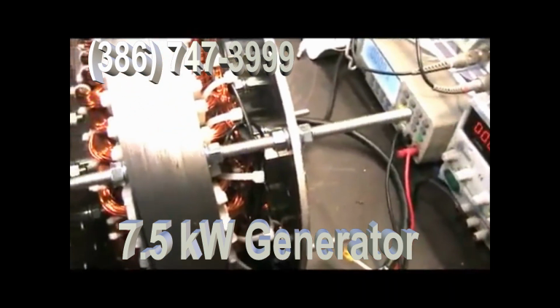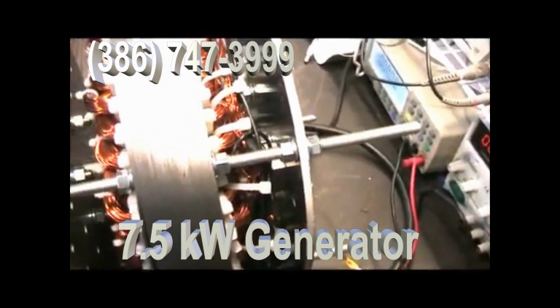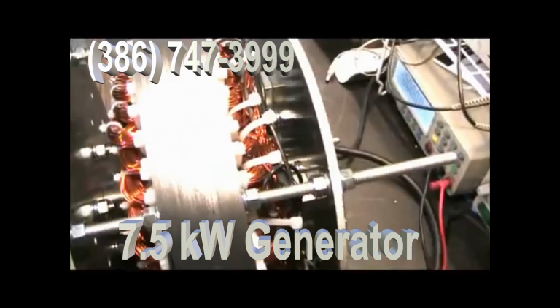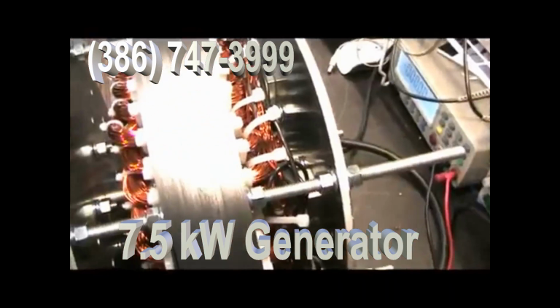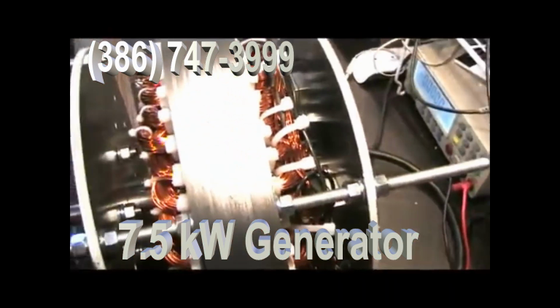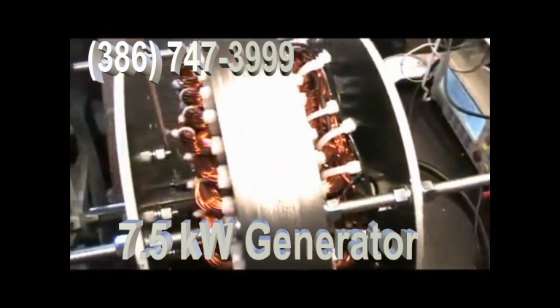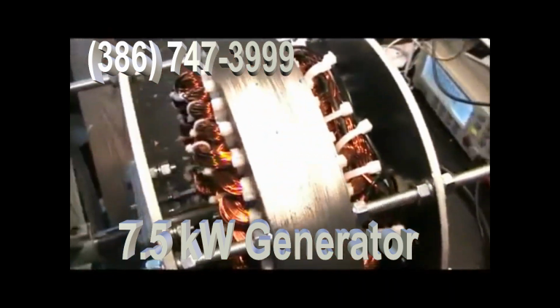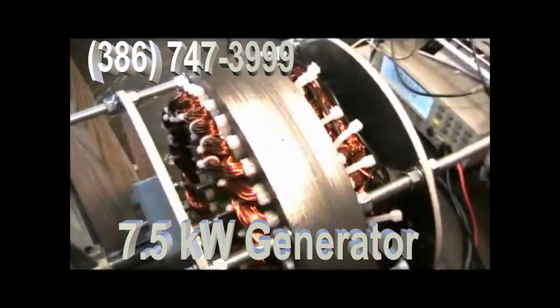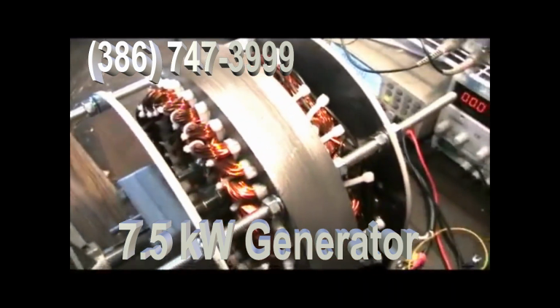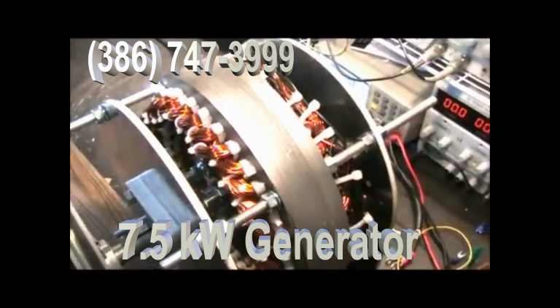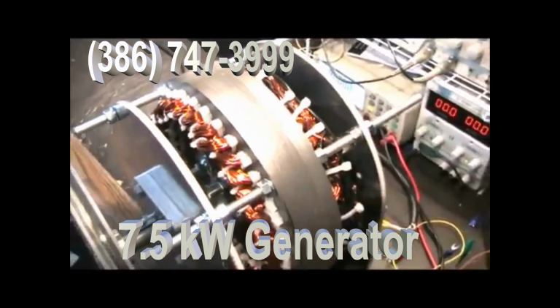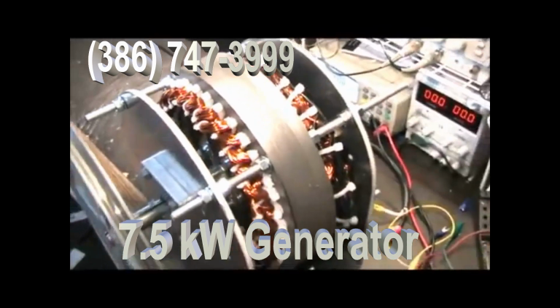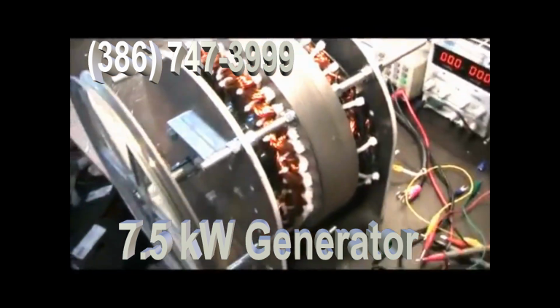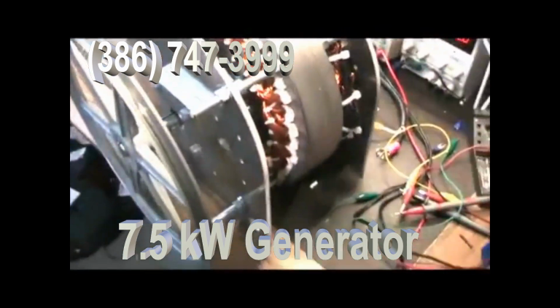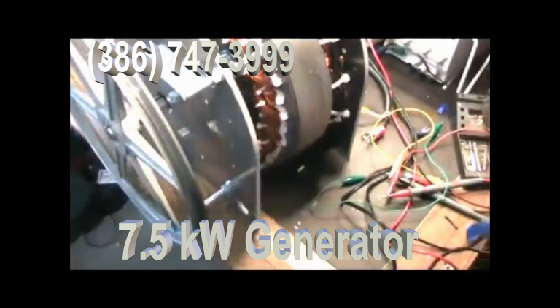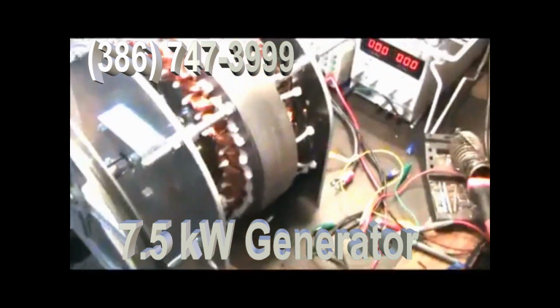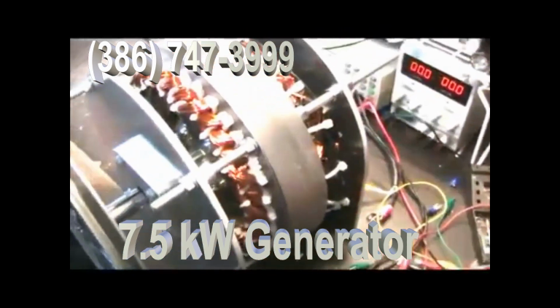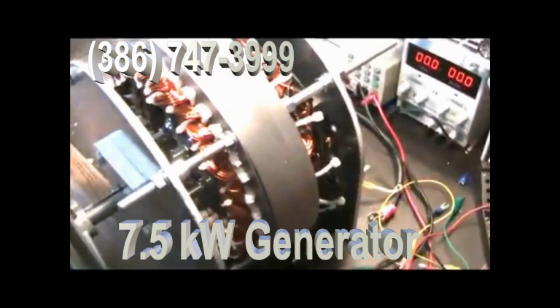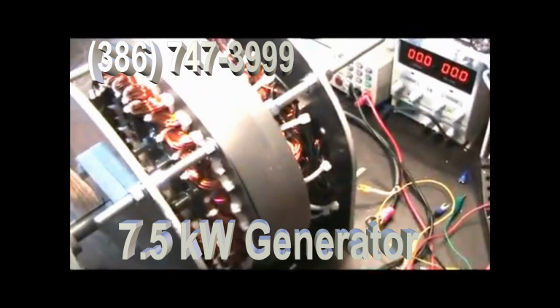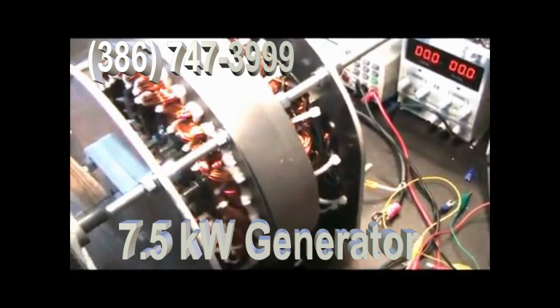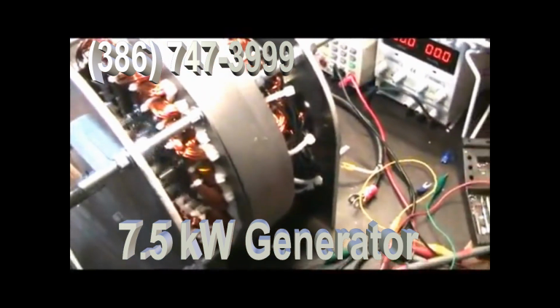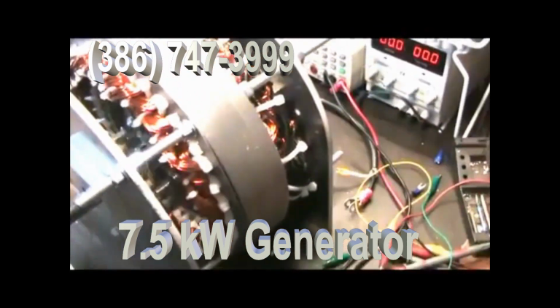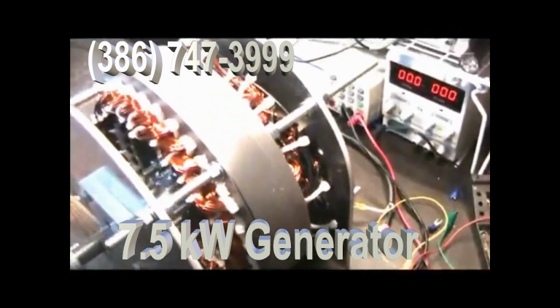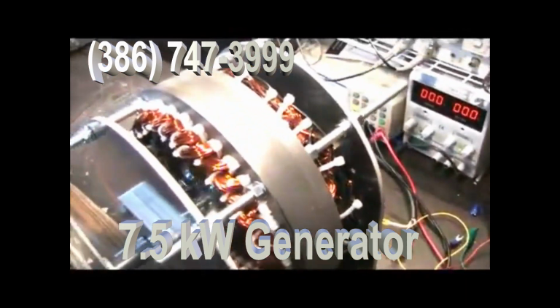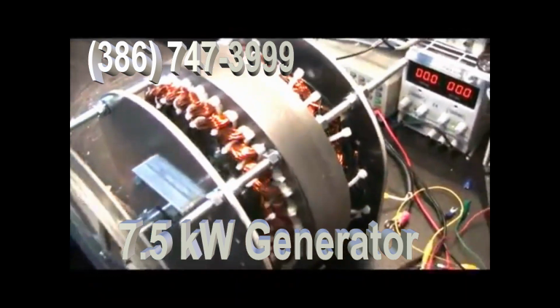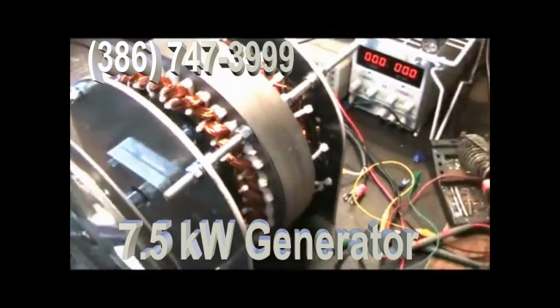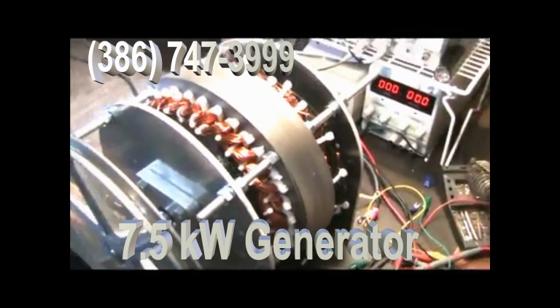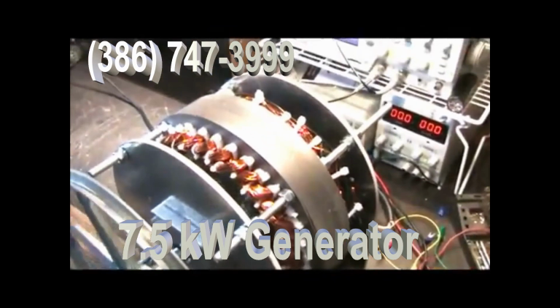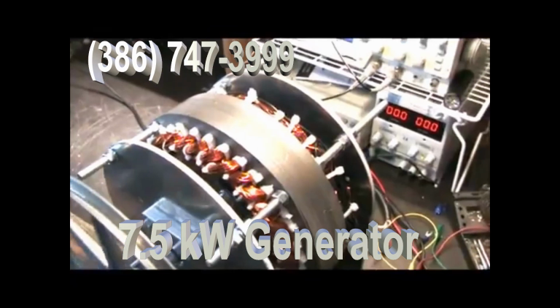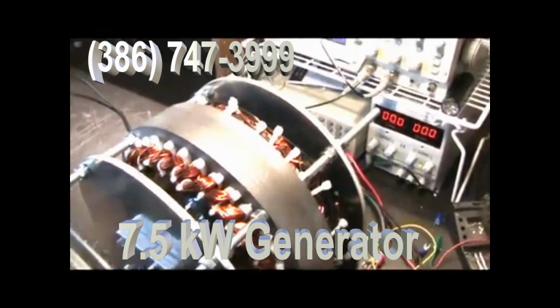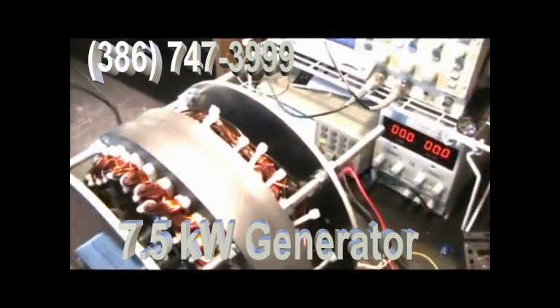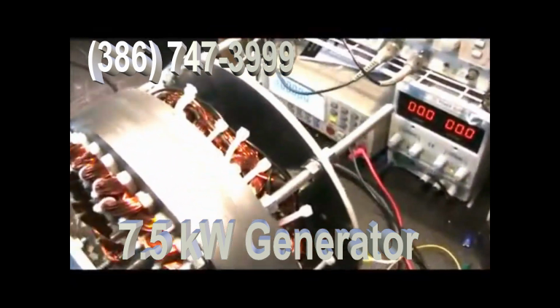This was supposed to be a five kilowatt generator, but it tested out with the cross-couple coil system at seven and a half kilowatts.